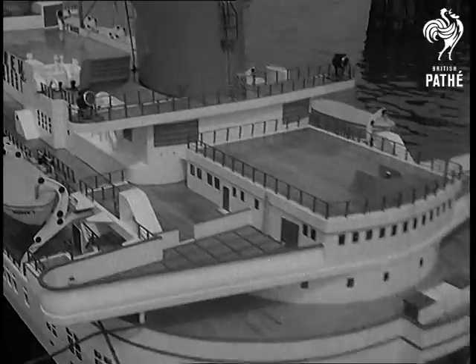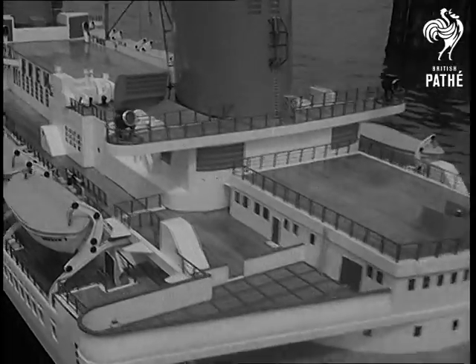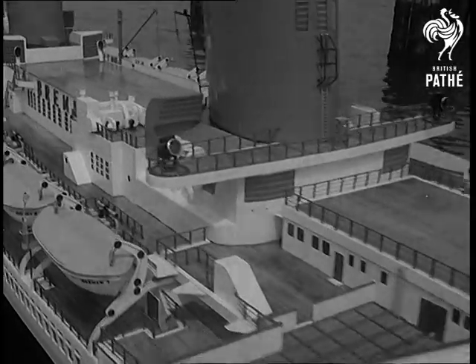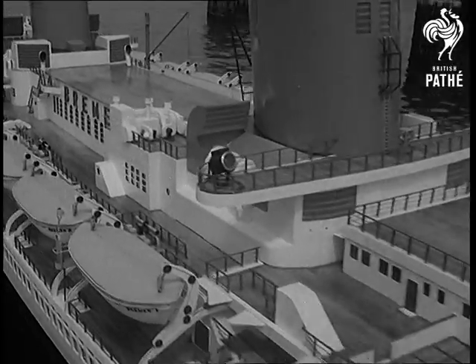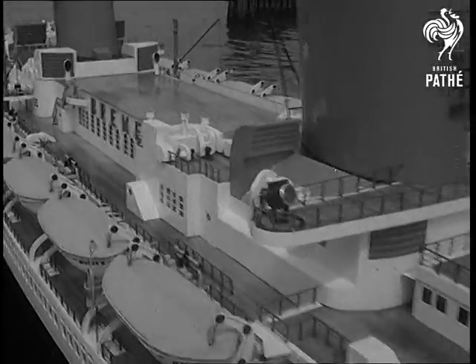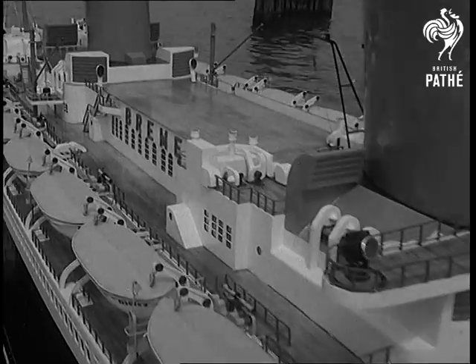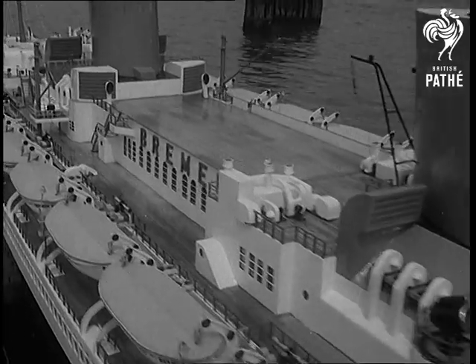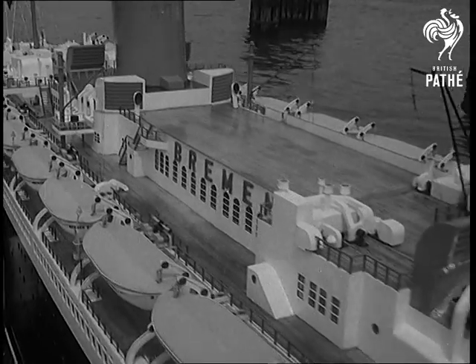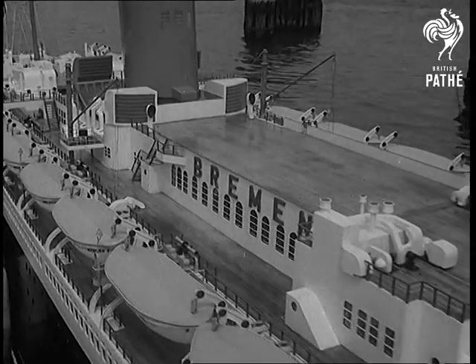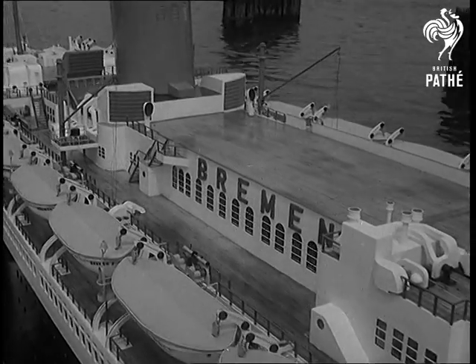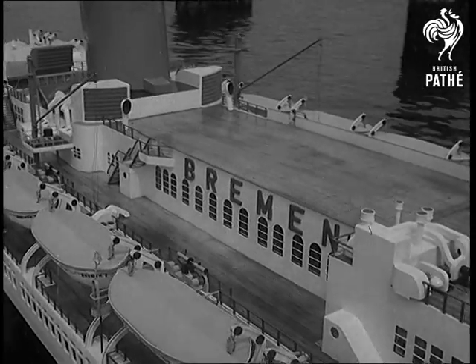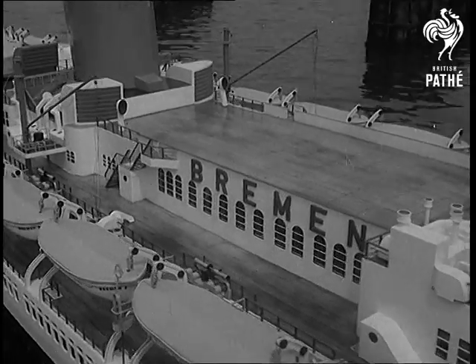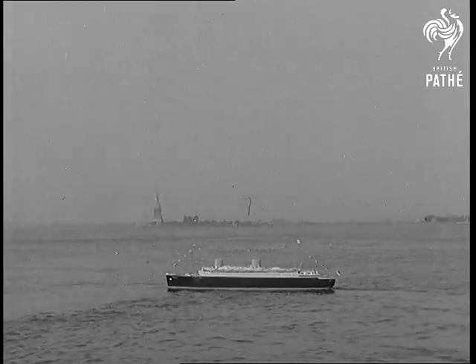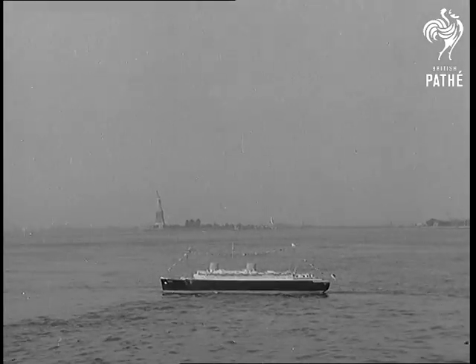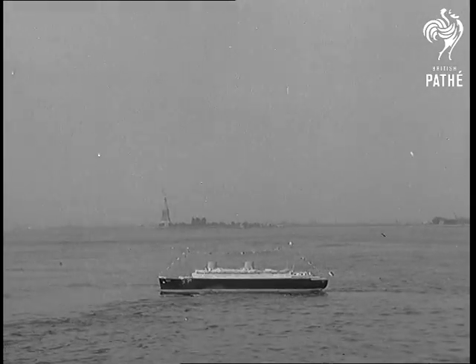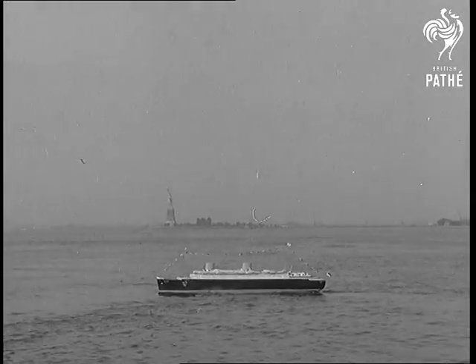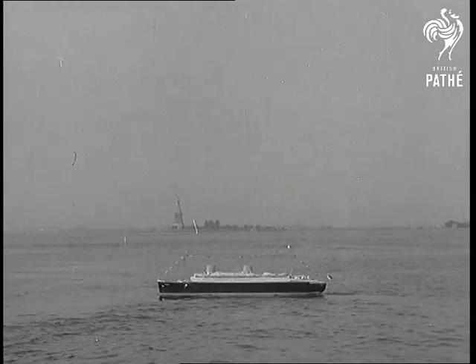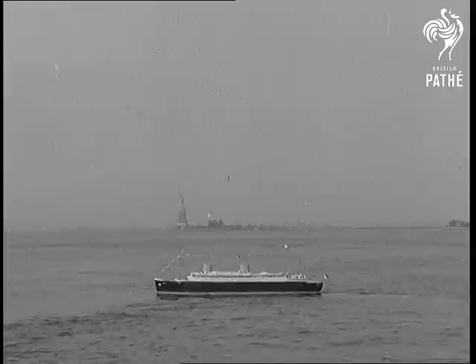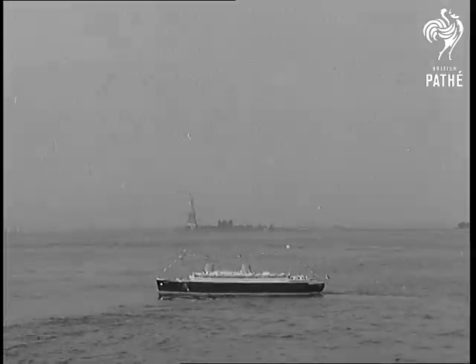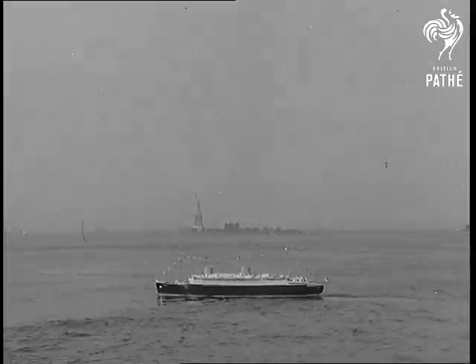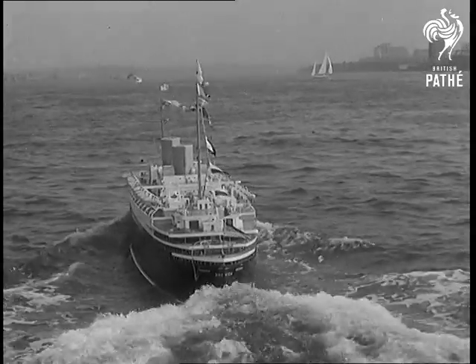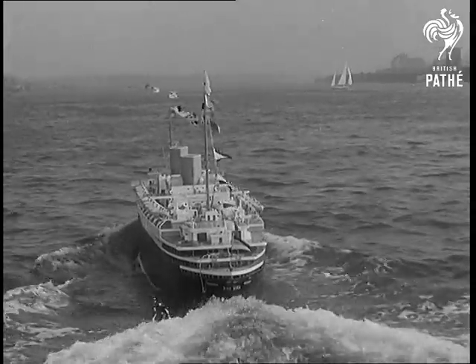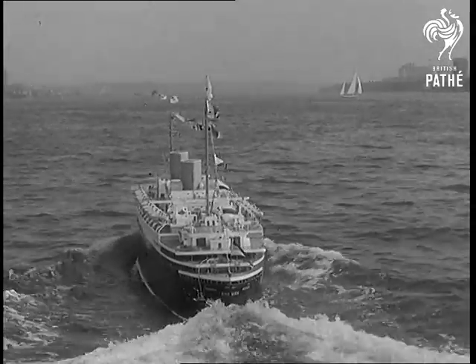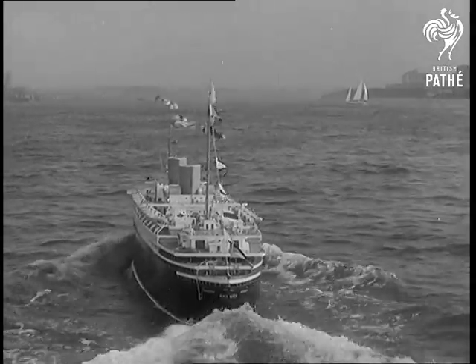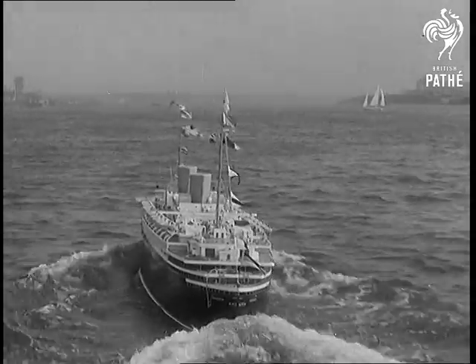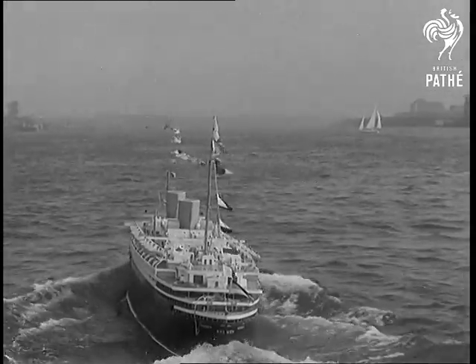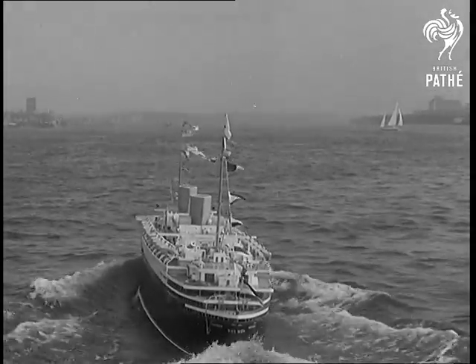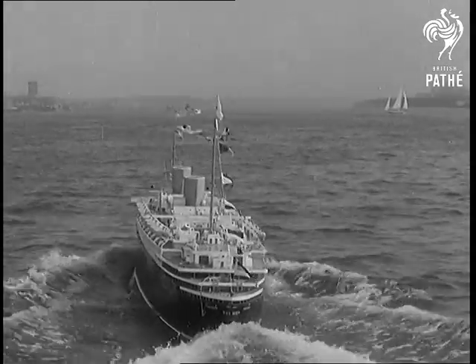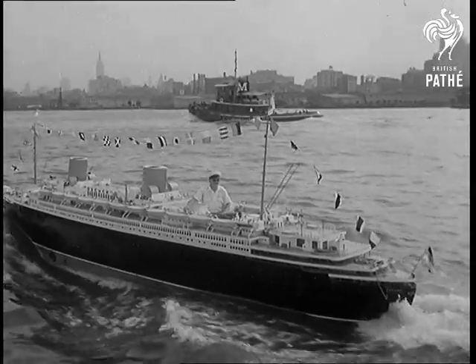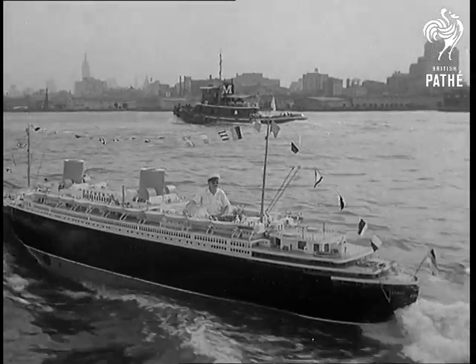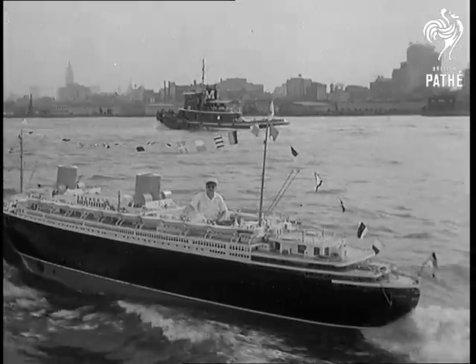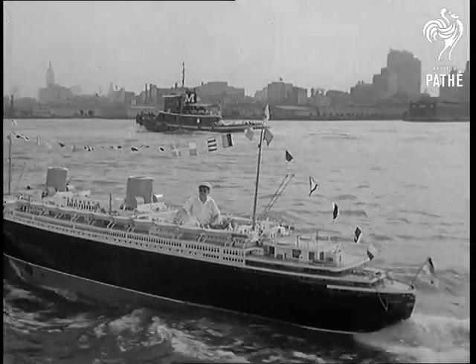The Bremen once again sailed into New York Harbour — not this time the pride of the pre-war German fleet, but just a model, 39 feet long and built to scale. It's the work of a couple of West German sailors and took them 10 years.